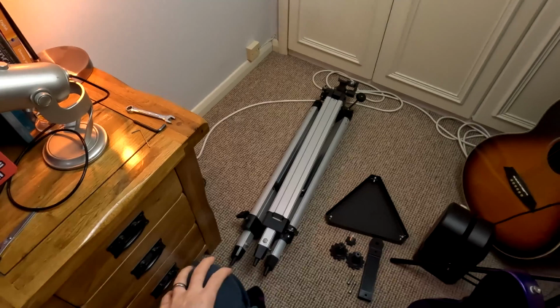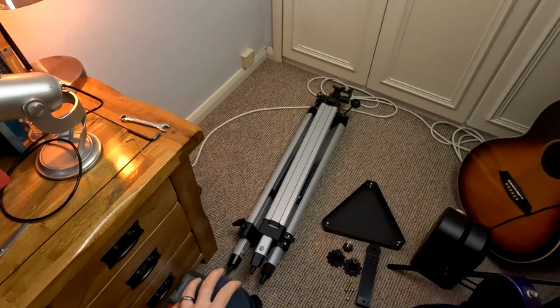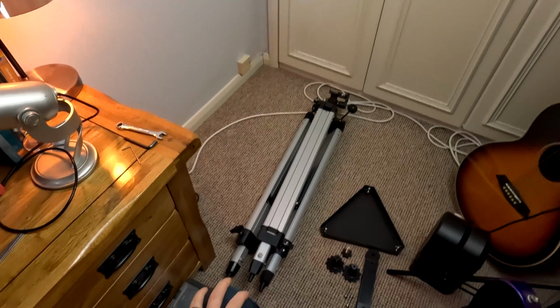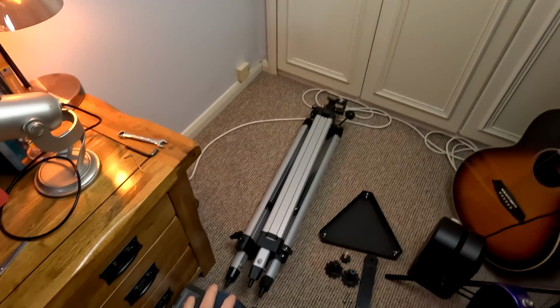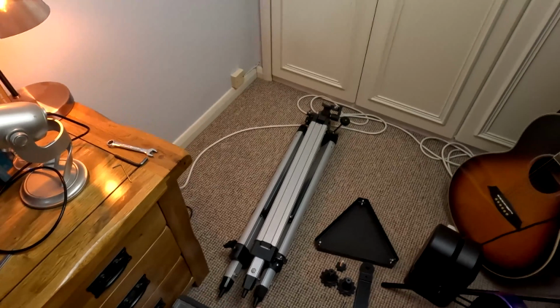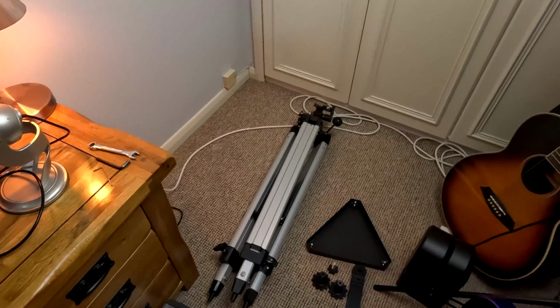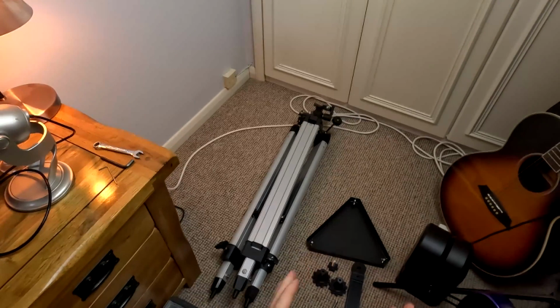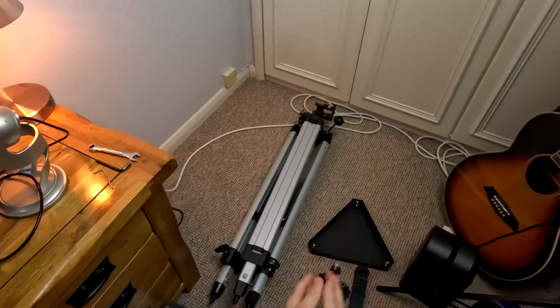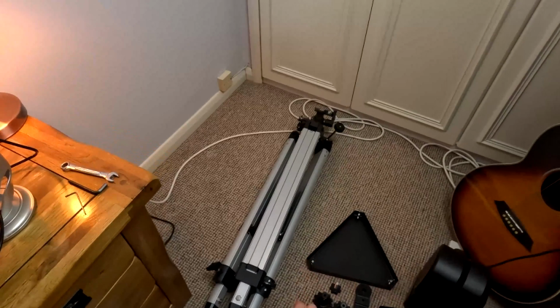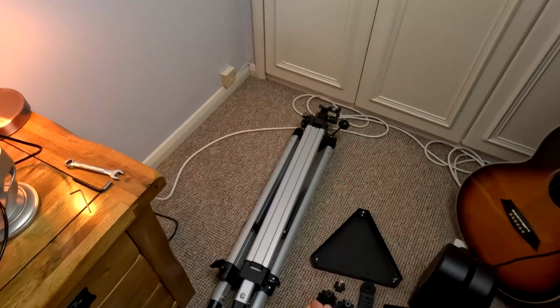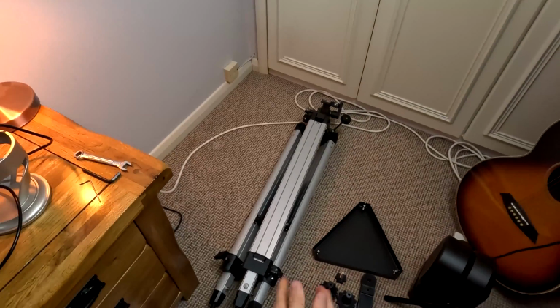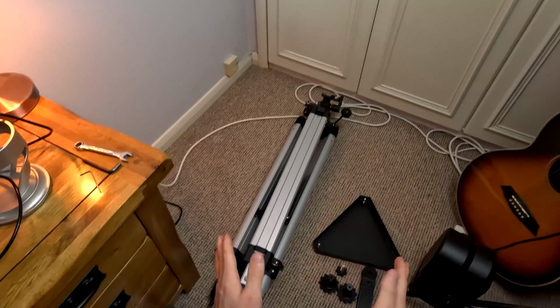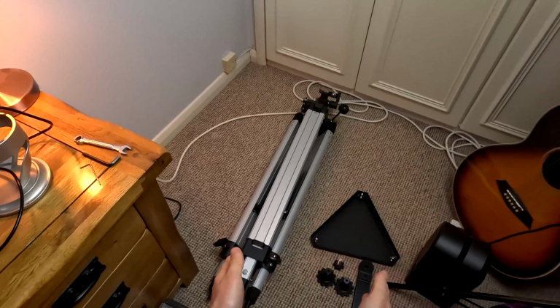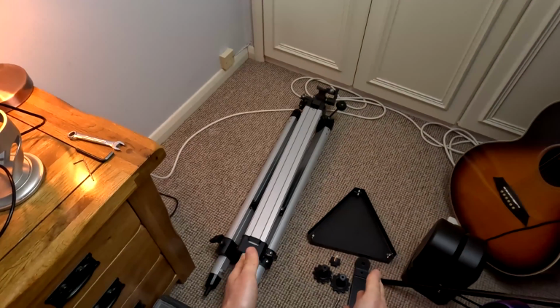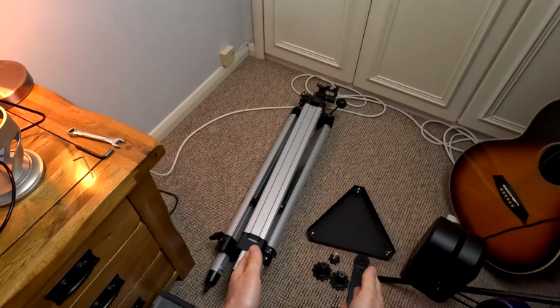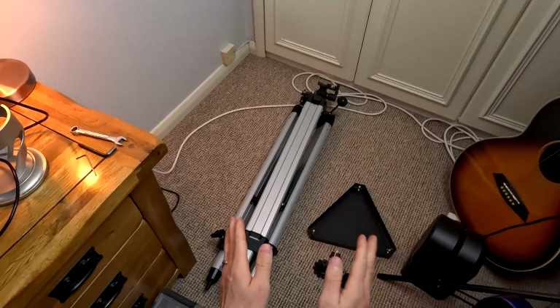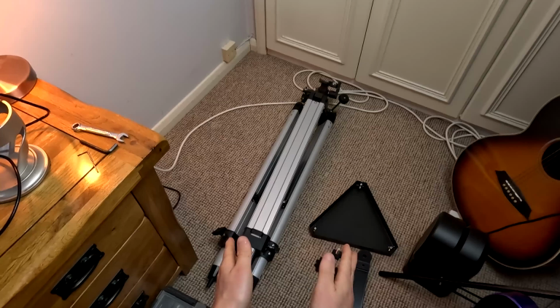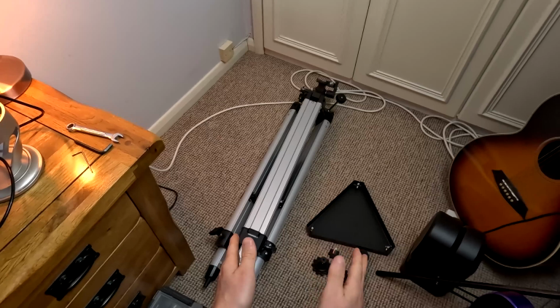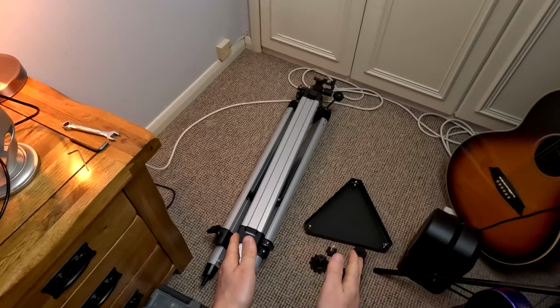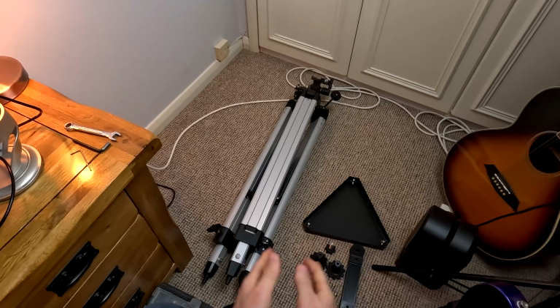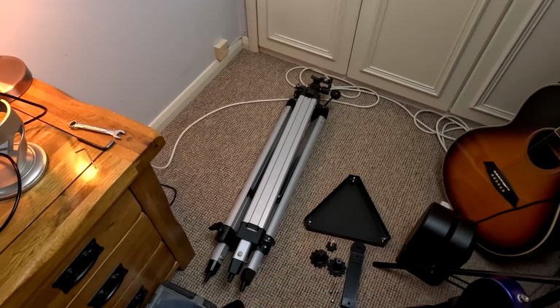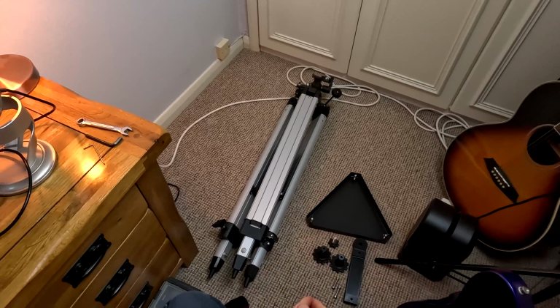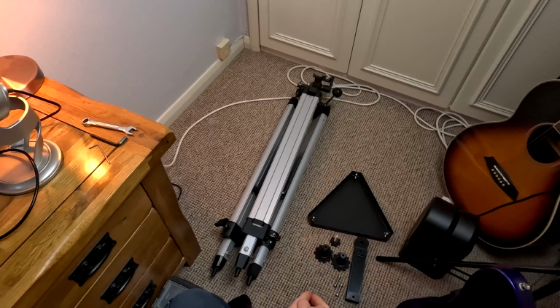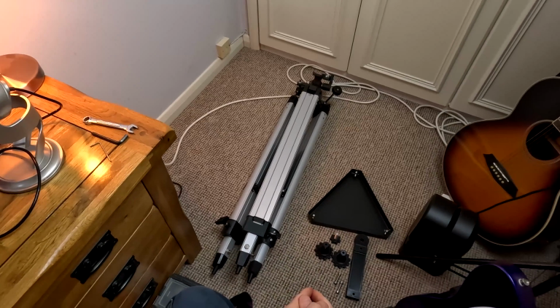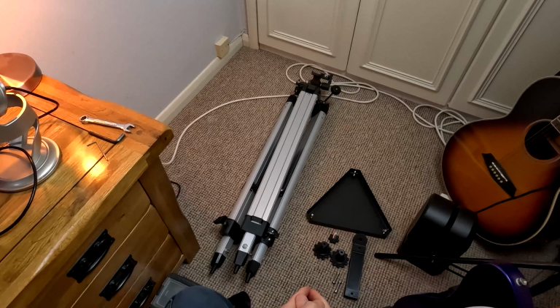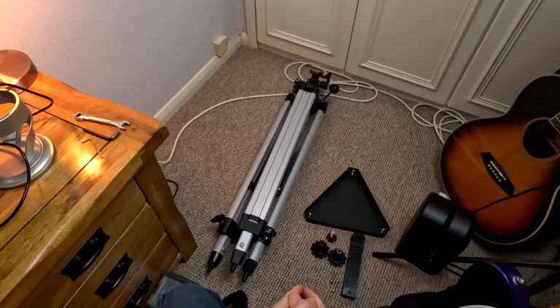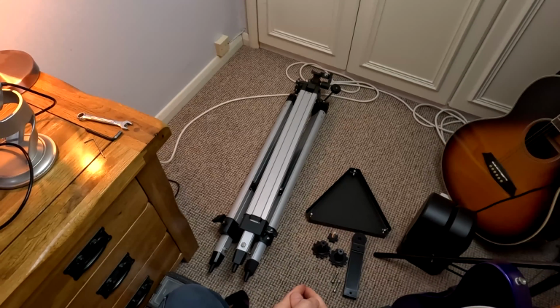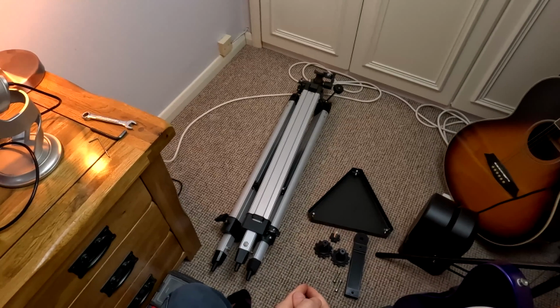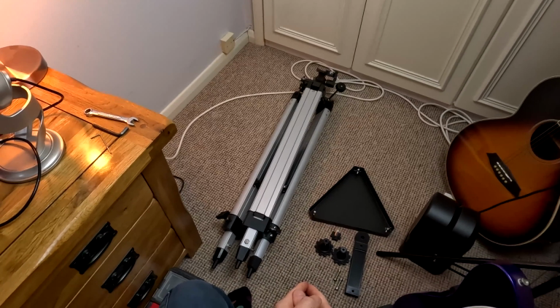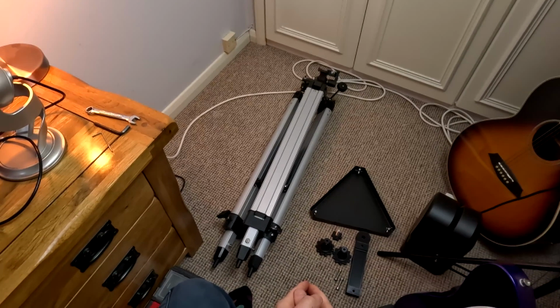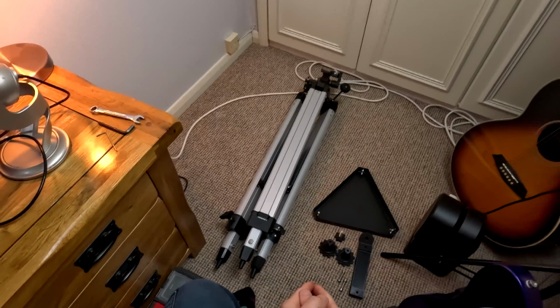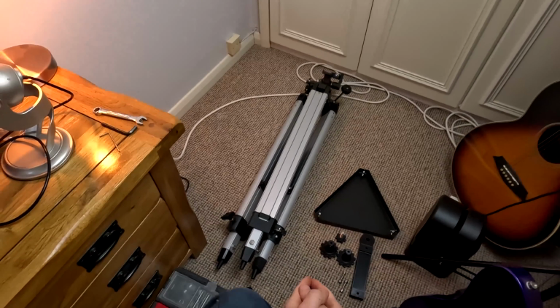Hello everyone, my name's Chris and today I want to introduce you to the Astro Essentials adjustable wedge and tripod kit for your smart telescope or your star tracker.